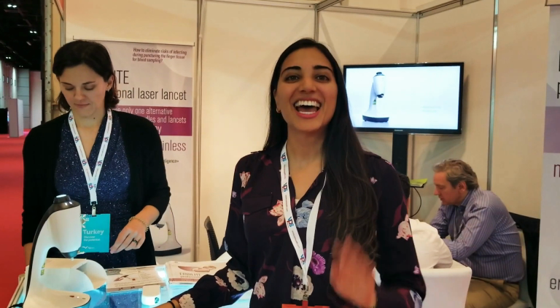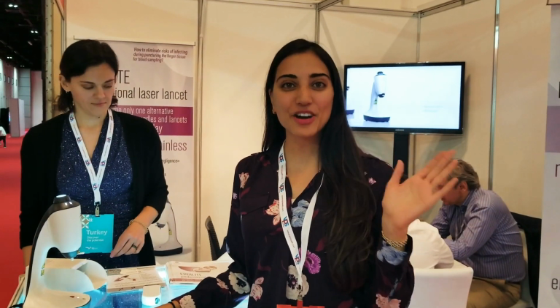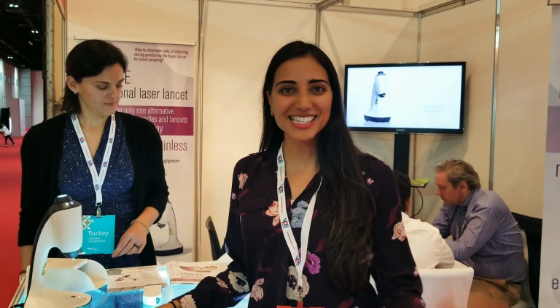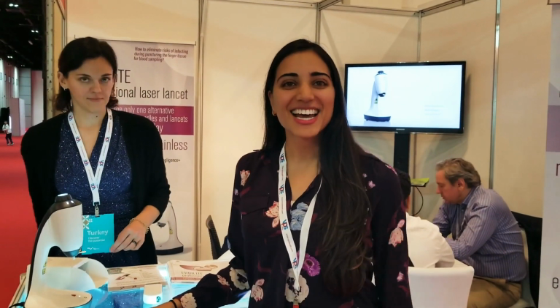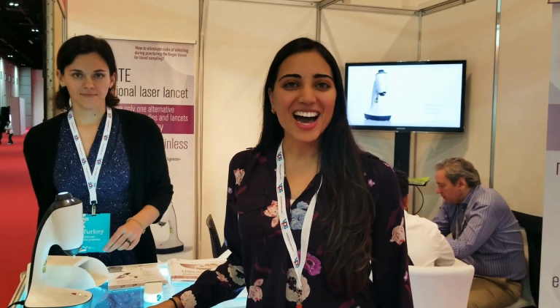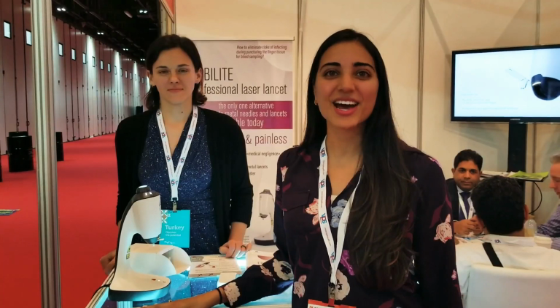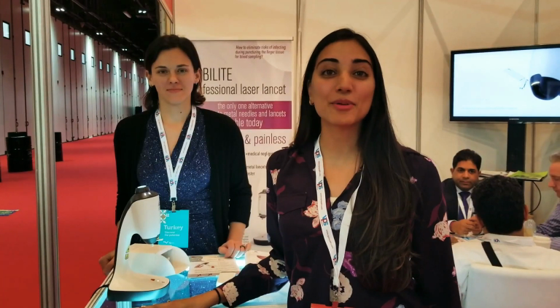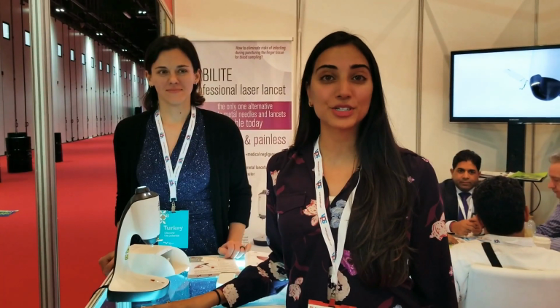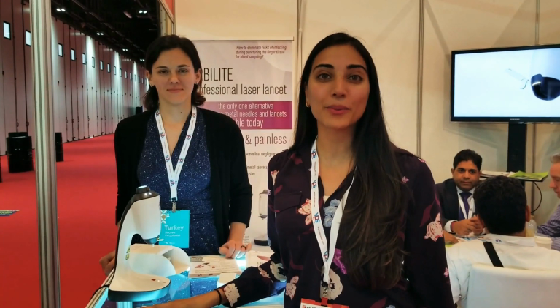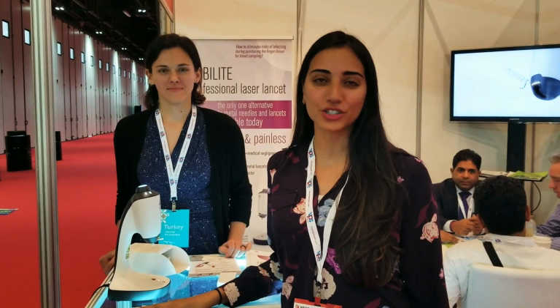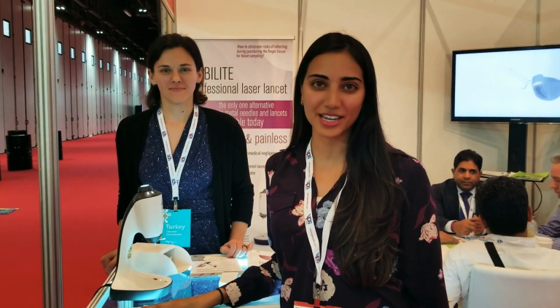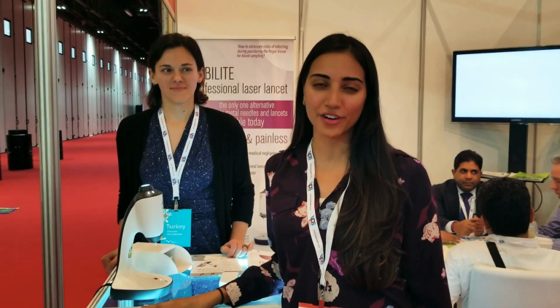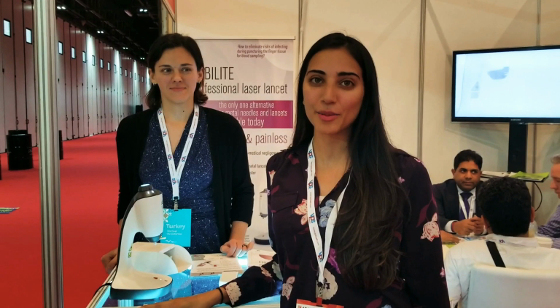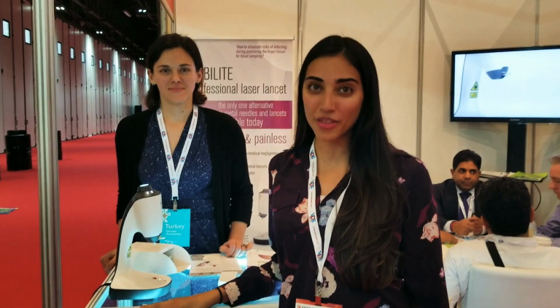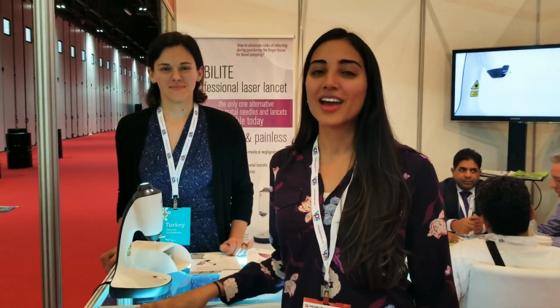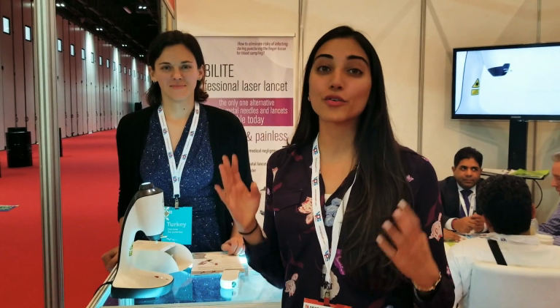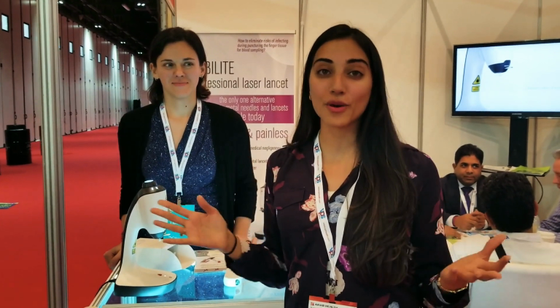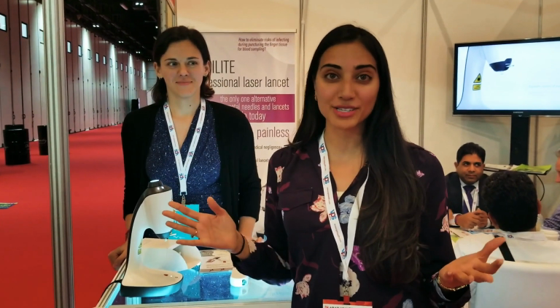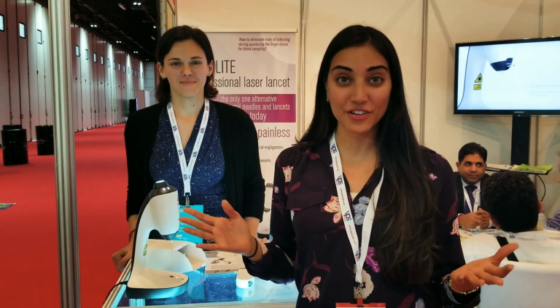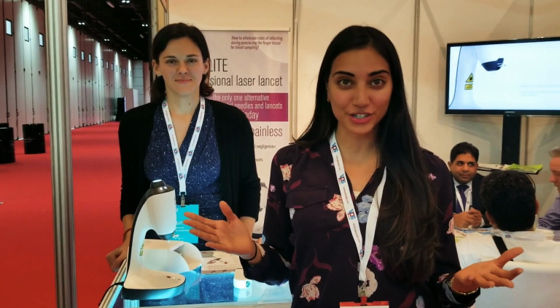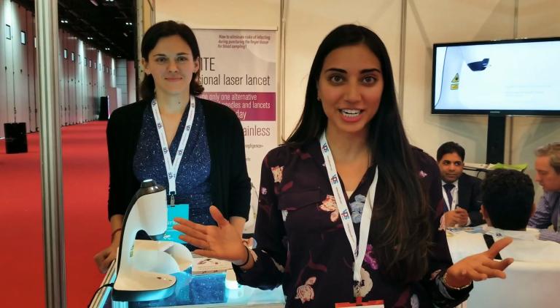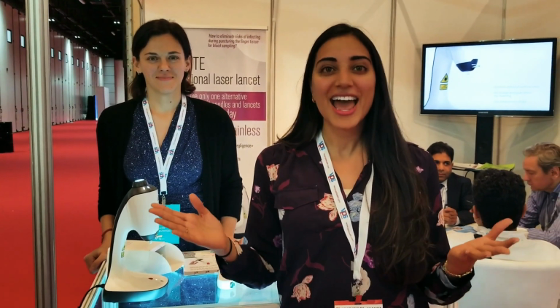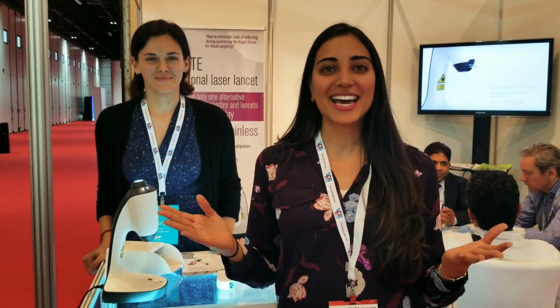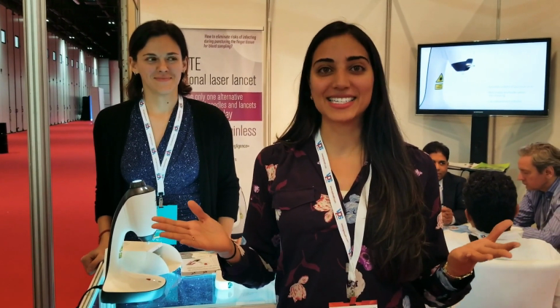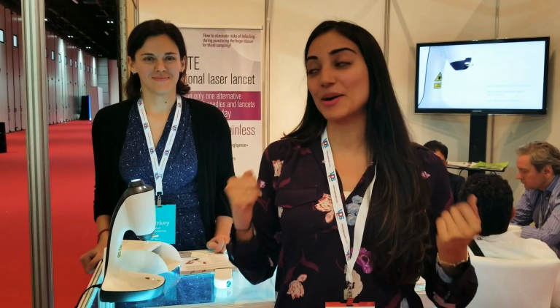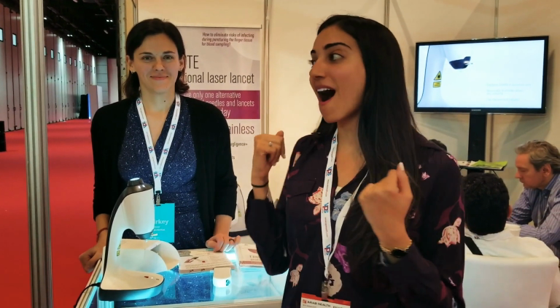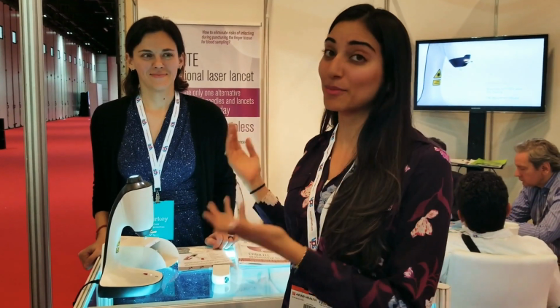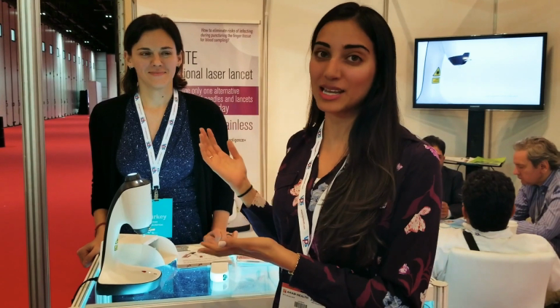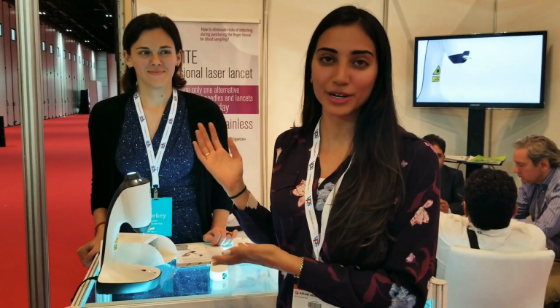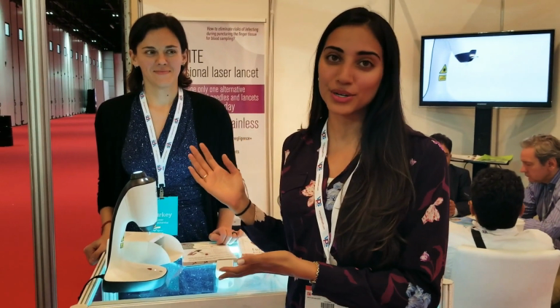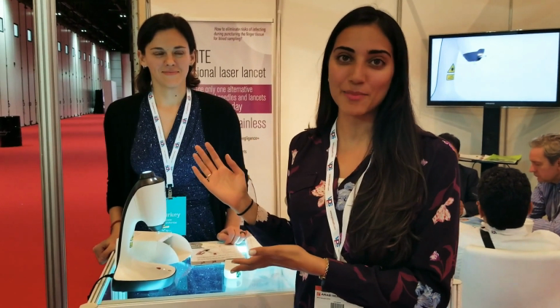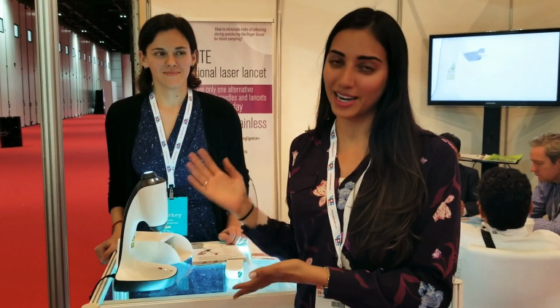Hey pharmacist! I'm here at the Dubai World Trade Center for Arab Health. There are over 4,000 different vendors here and I've come across something very cool in diabetic care.